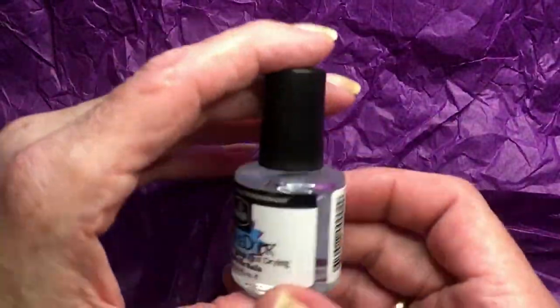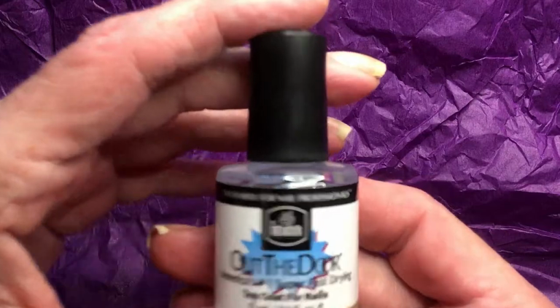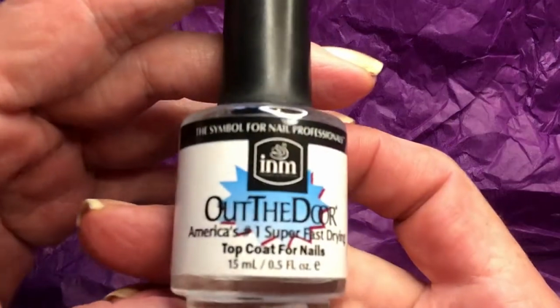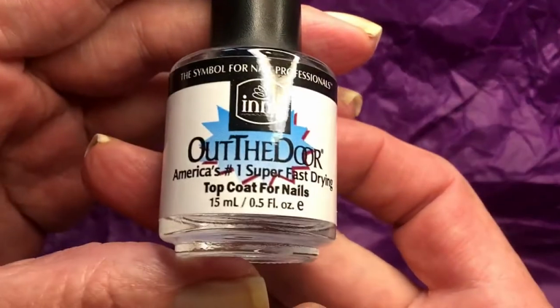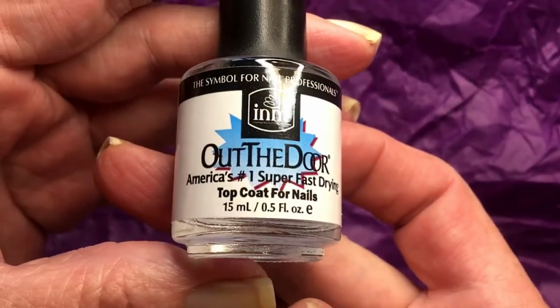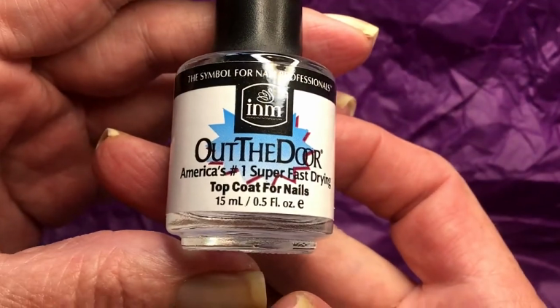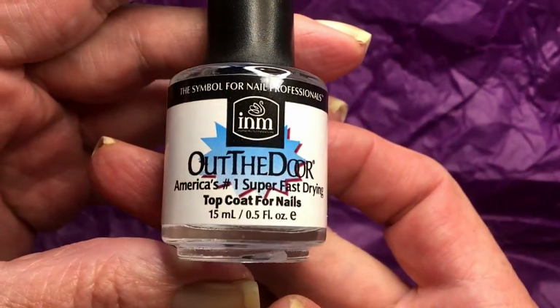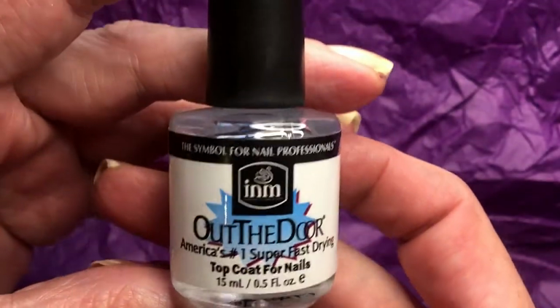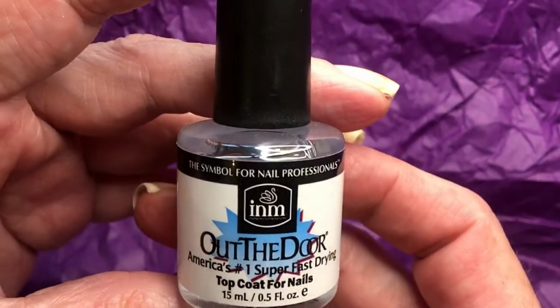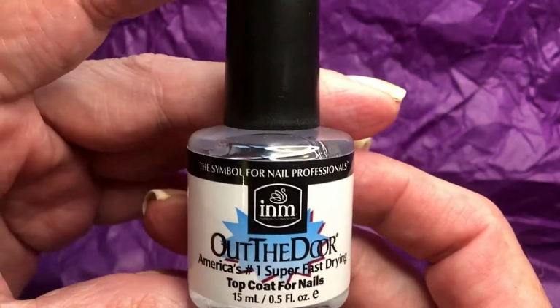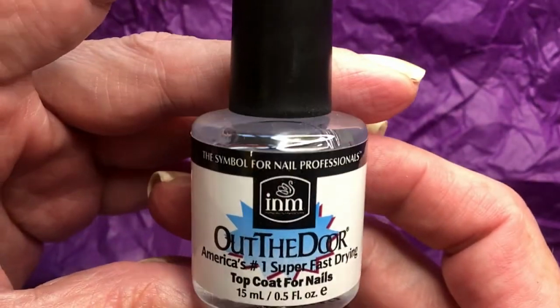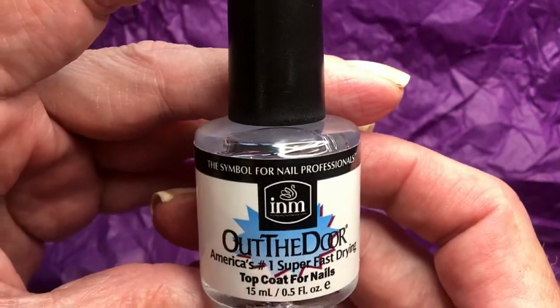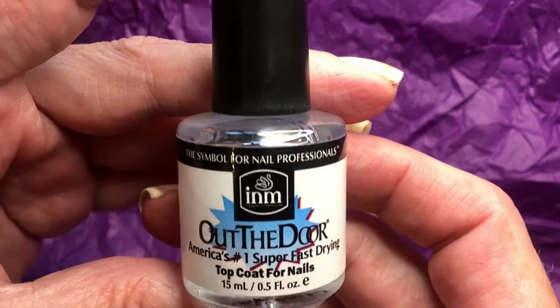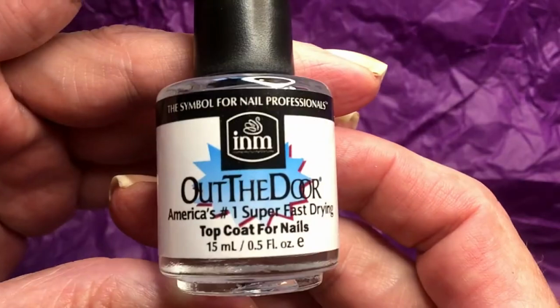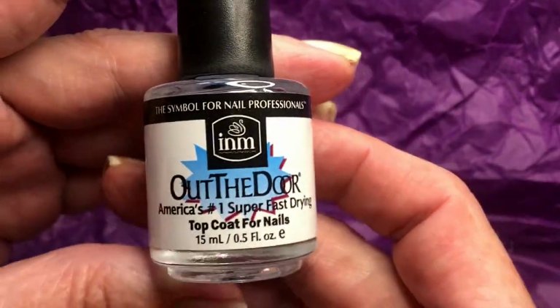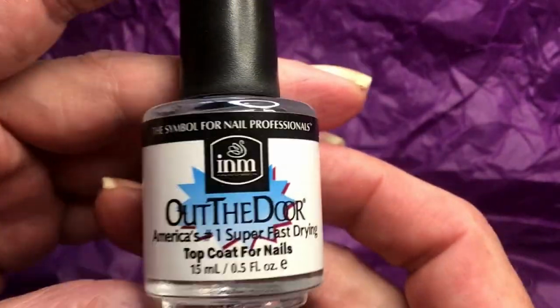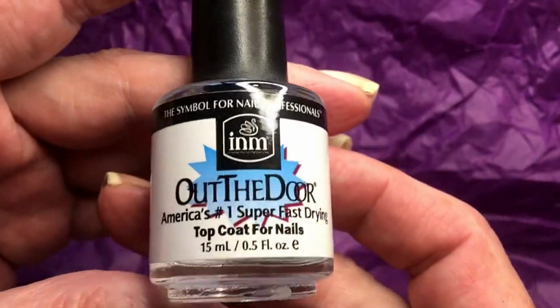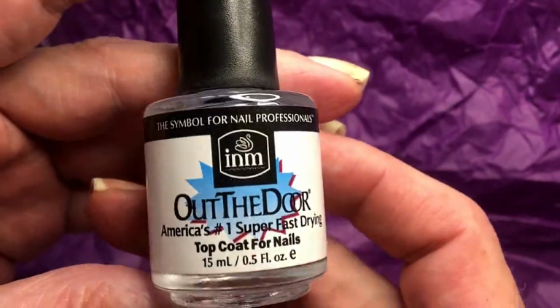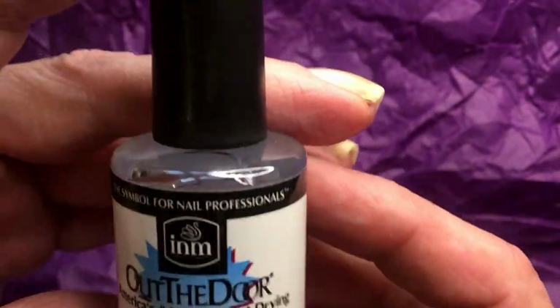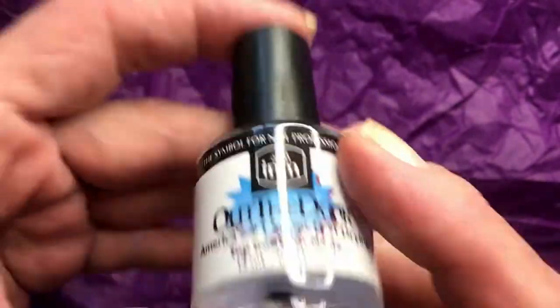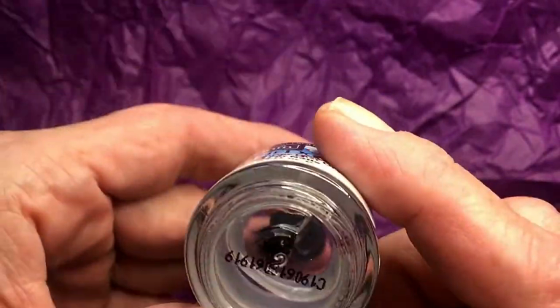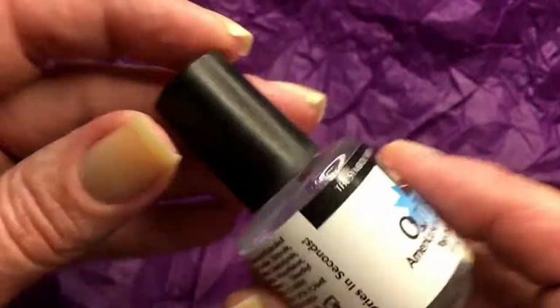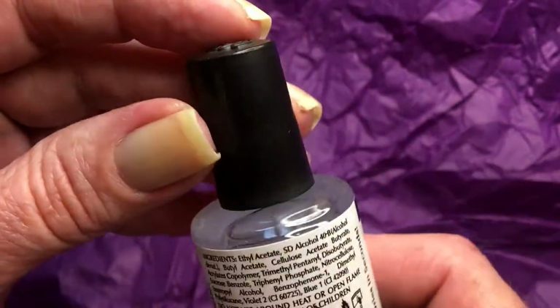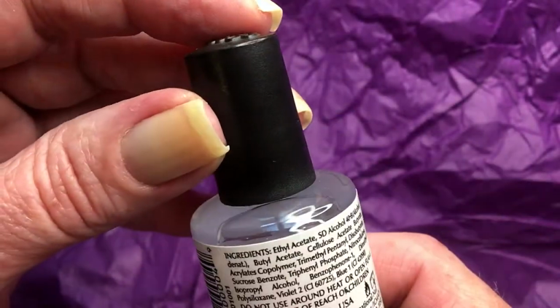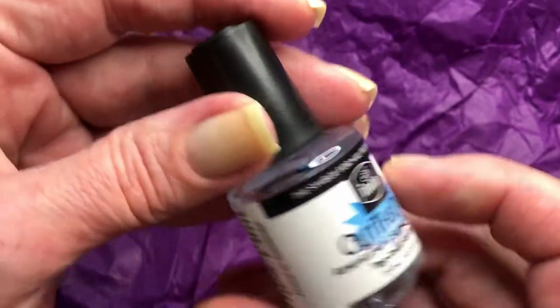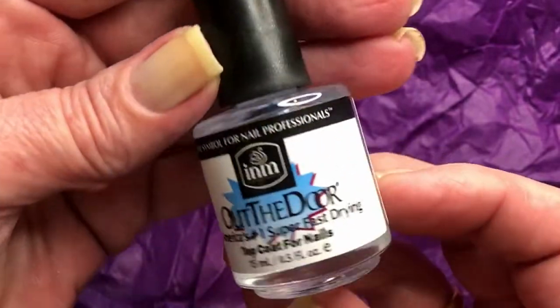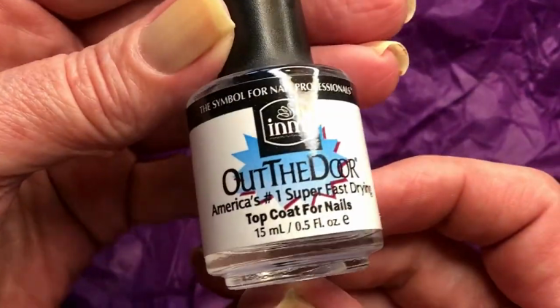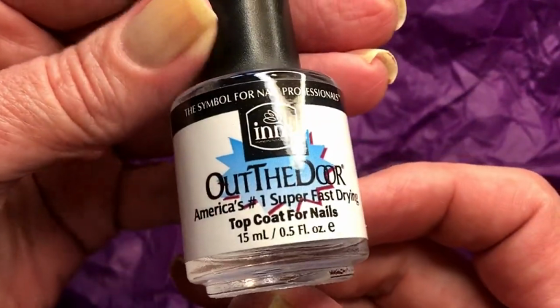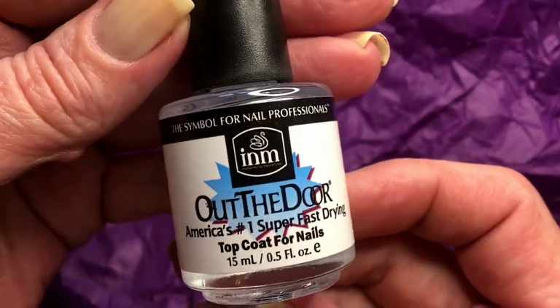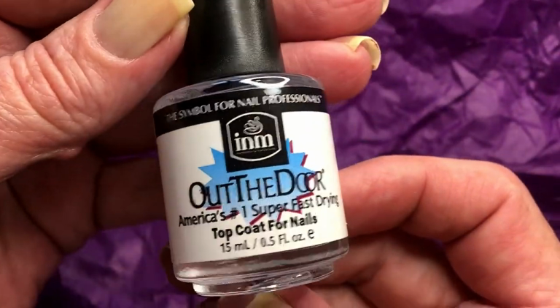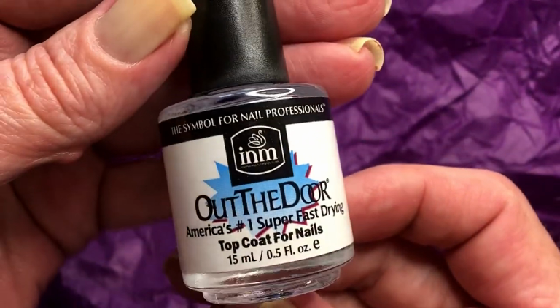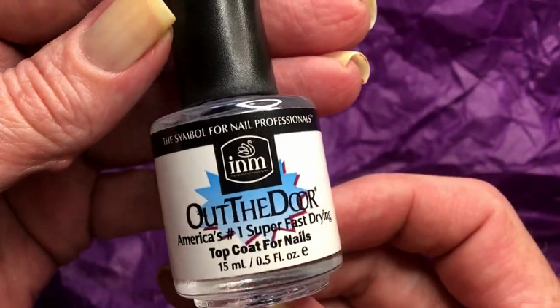First up, I bought a new topcoat and this one is from Out The Door. I've never tried this topcoat, so I really want to try it. I know people talk good about it.